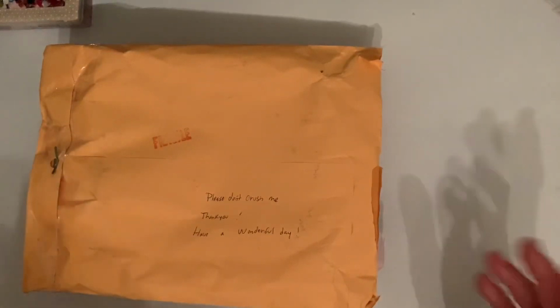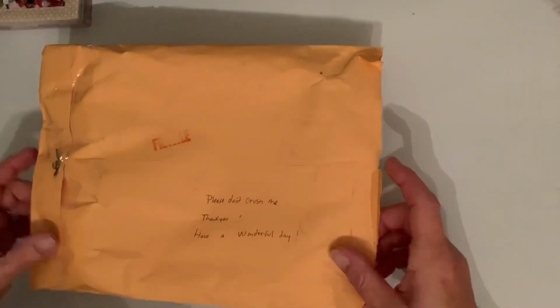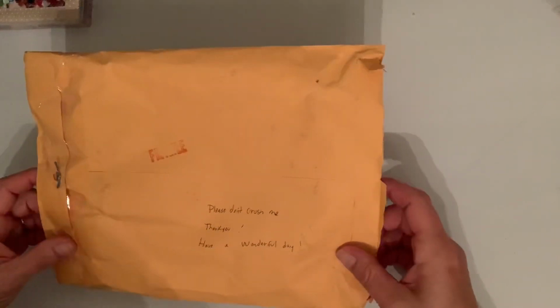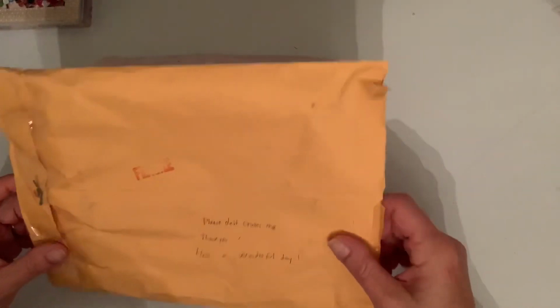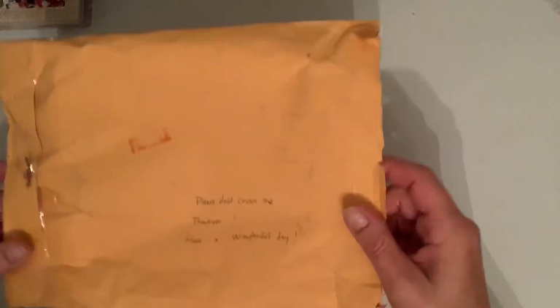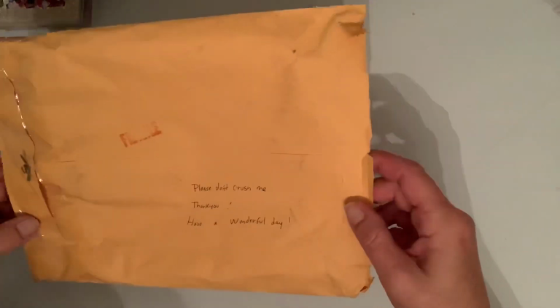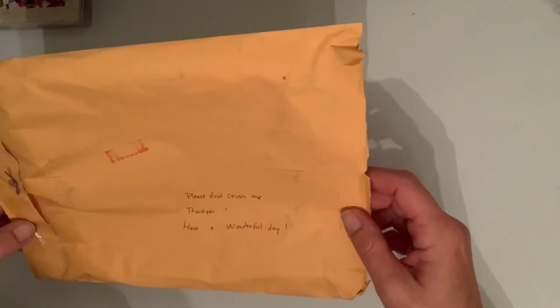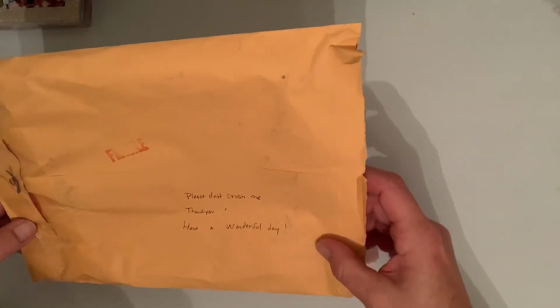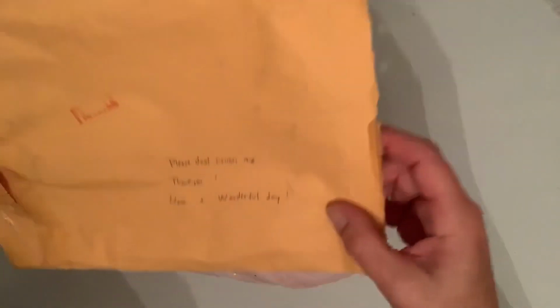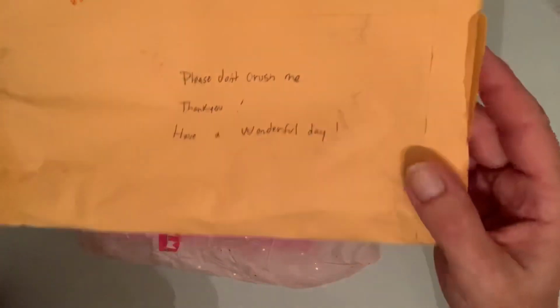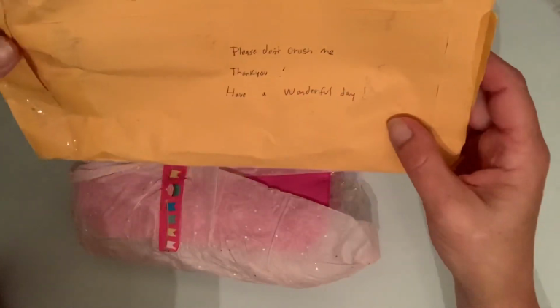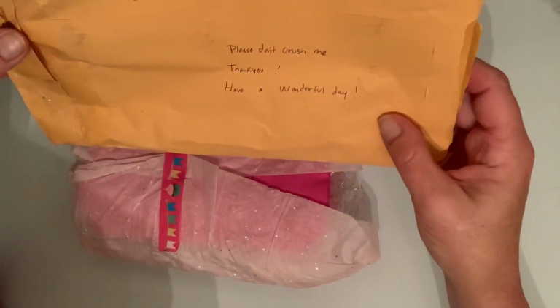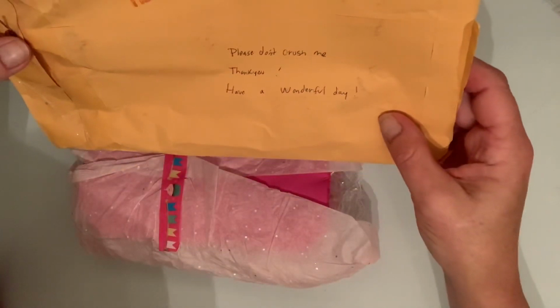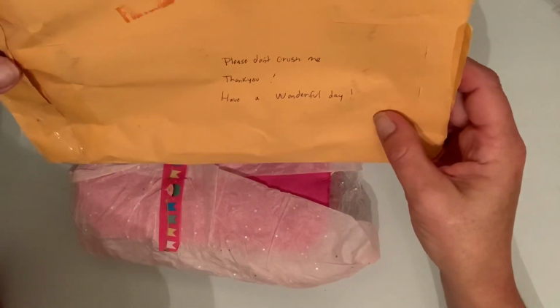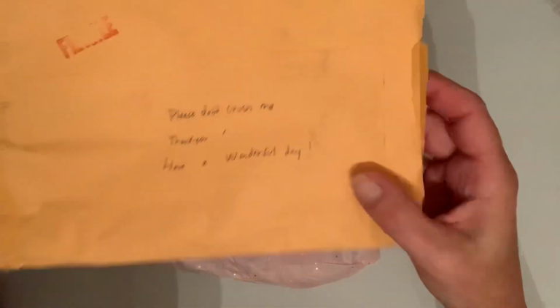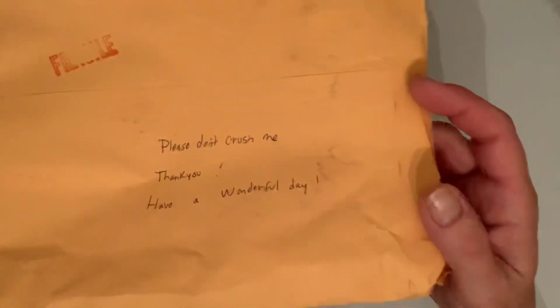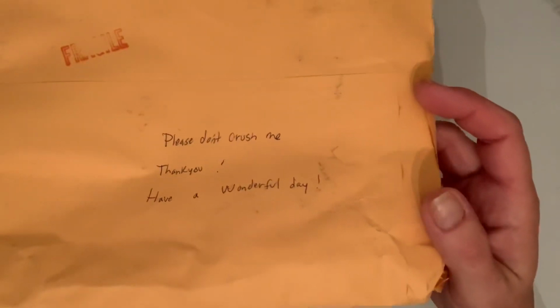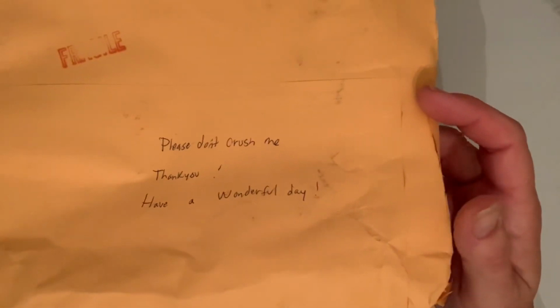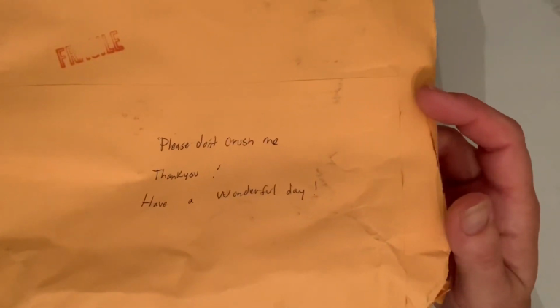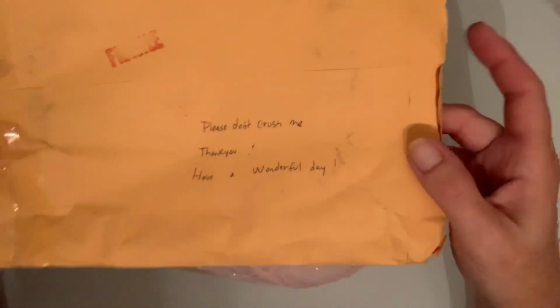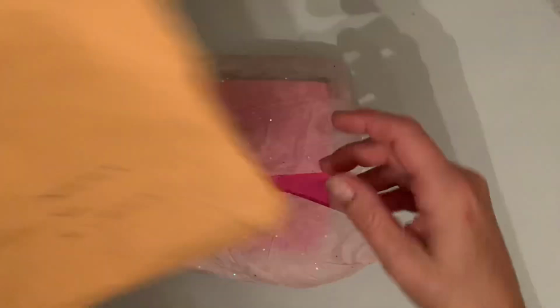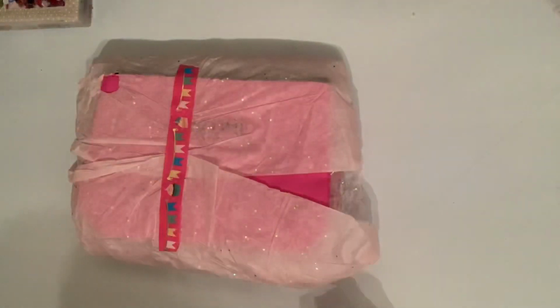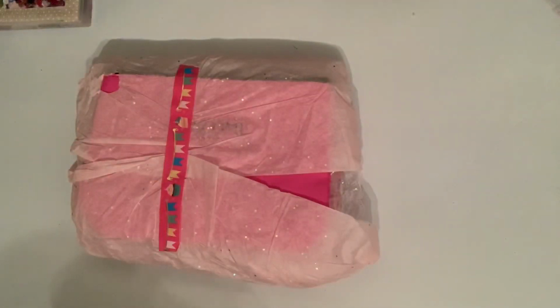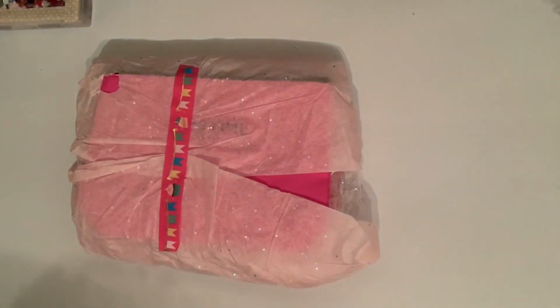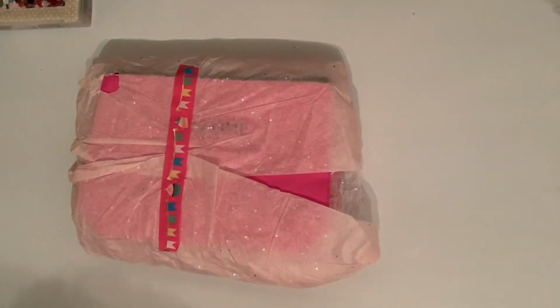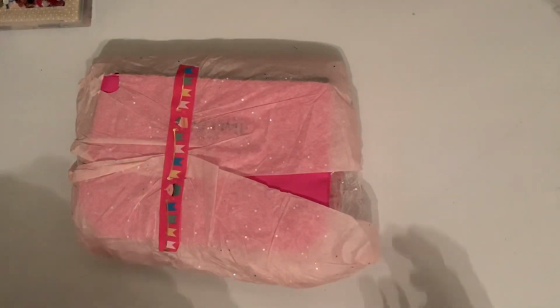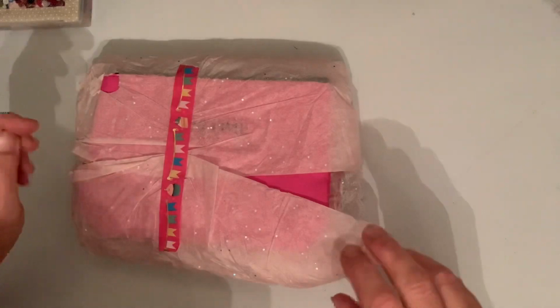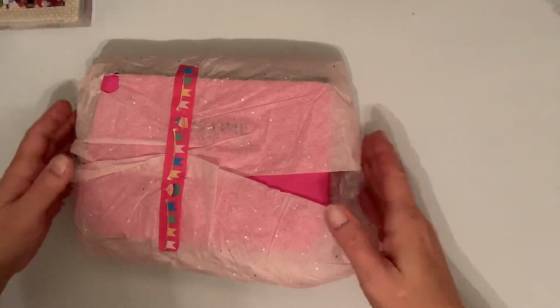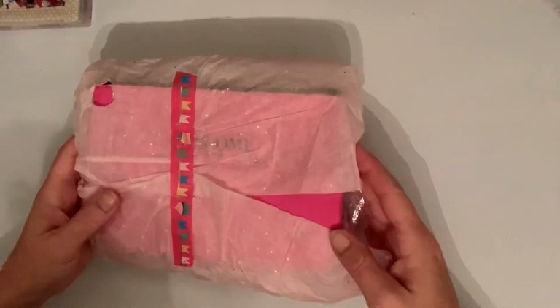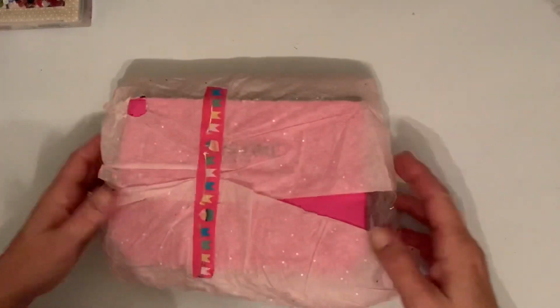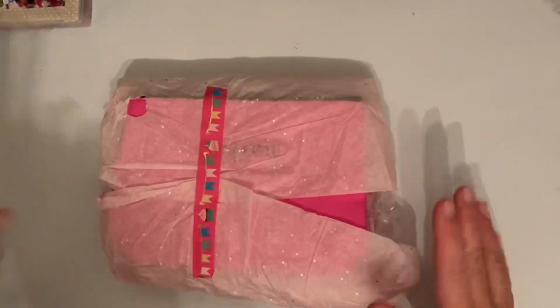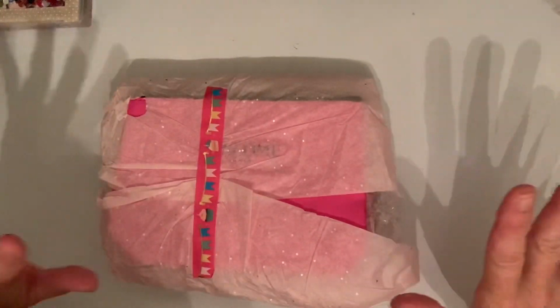So let's see what Rose sent. It's kind of cute on the envelope — she put 'Please don't crush me, thank you, have a wonderful day.' I'm assuming that's for the postmaster. I never write little notes to the postman. So let's see — I just pulled it out, I have not opened anything up yet.